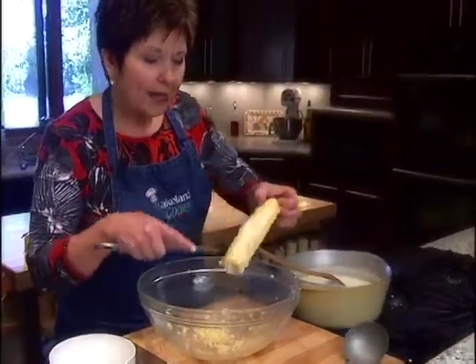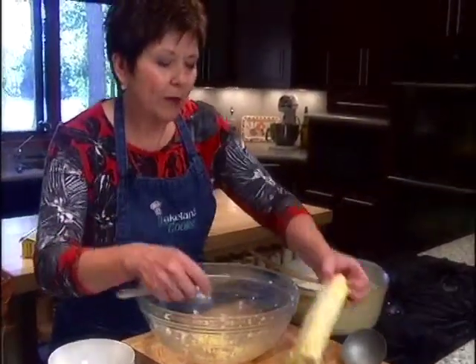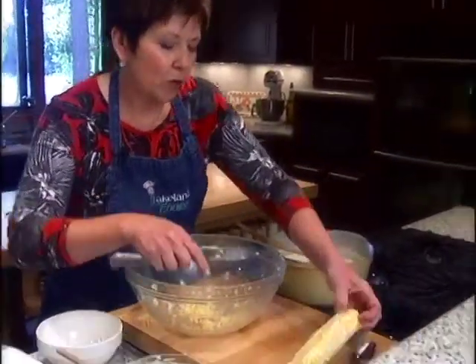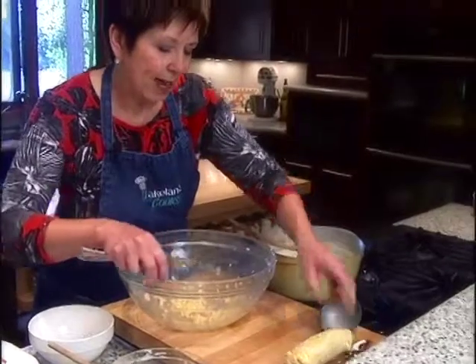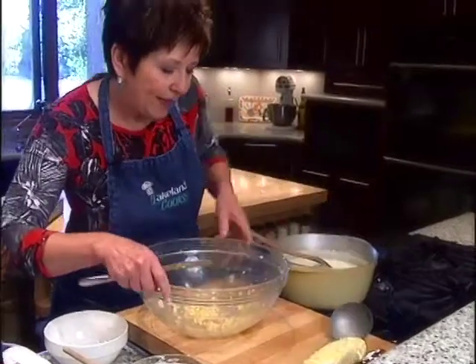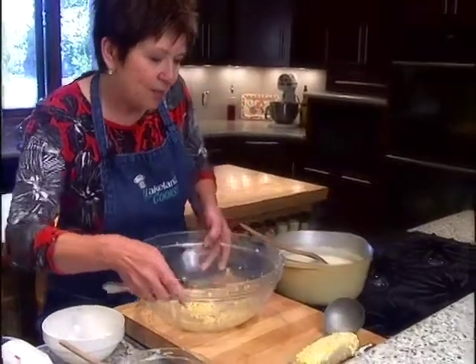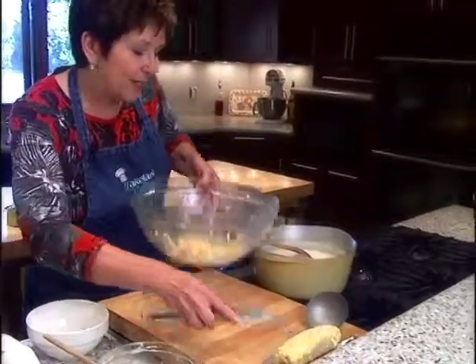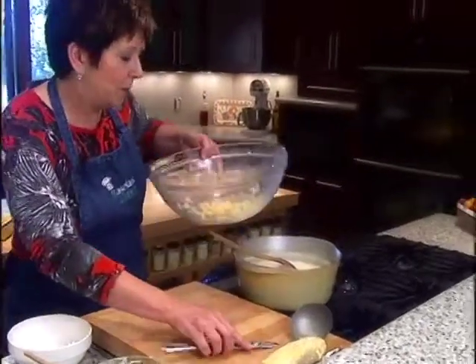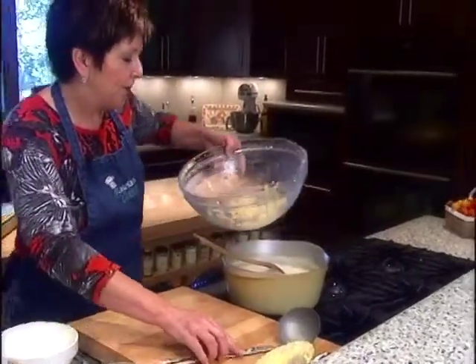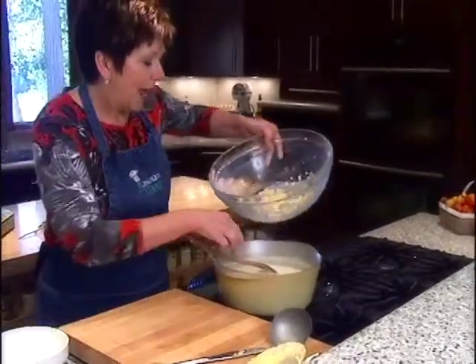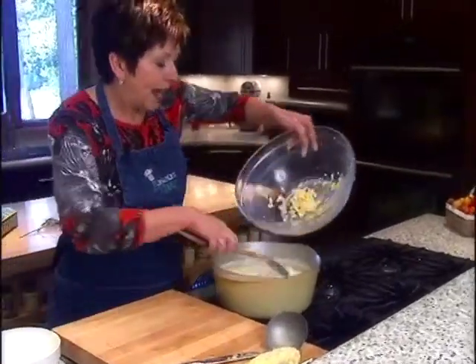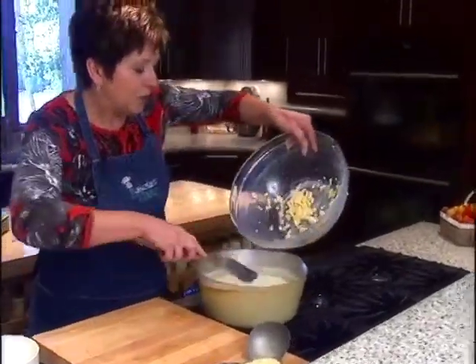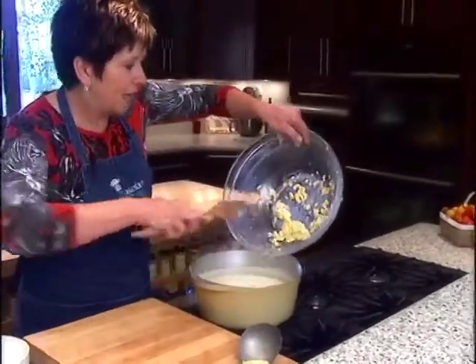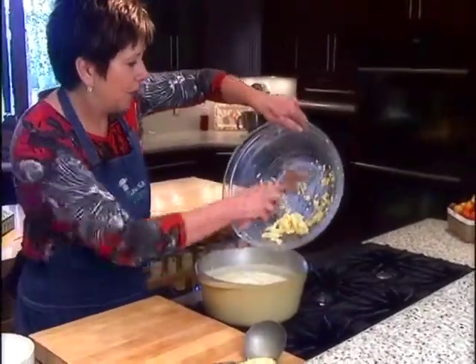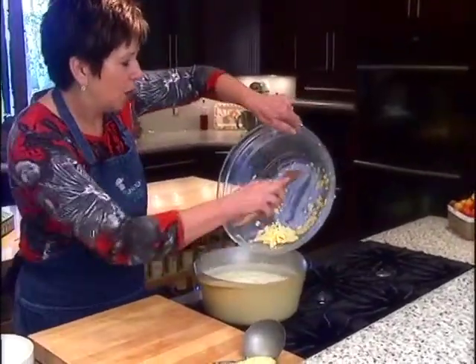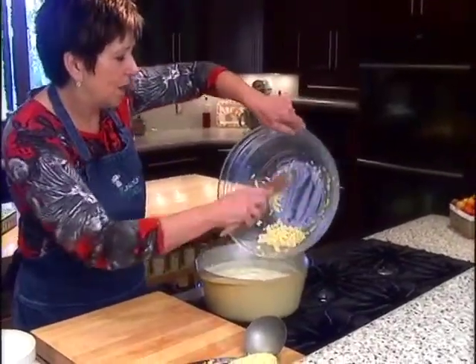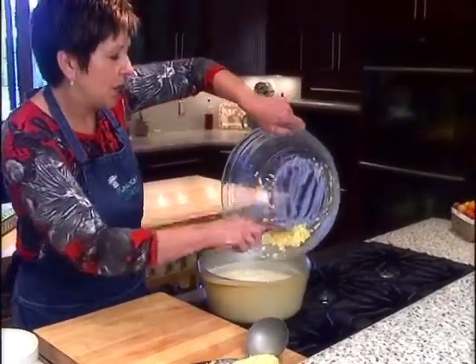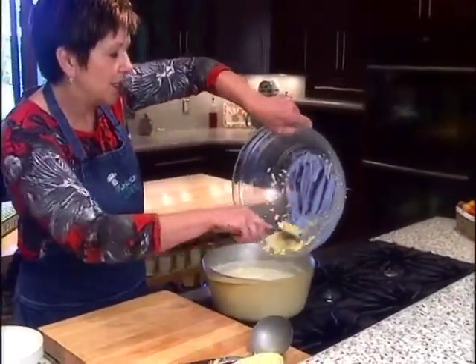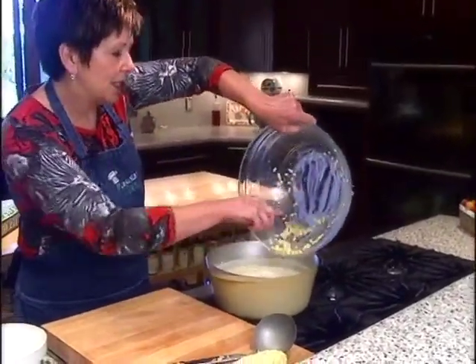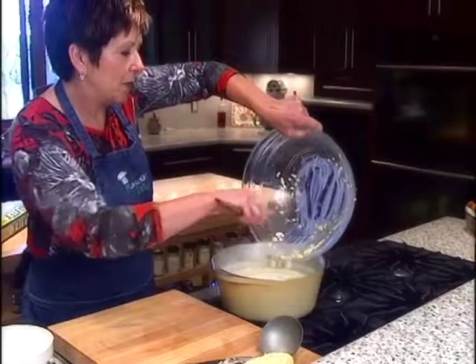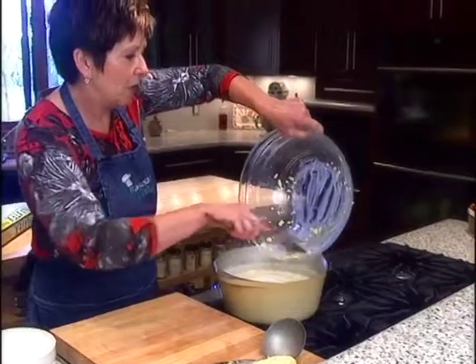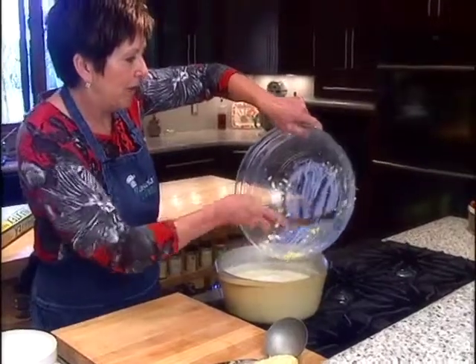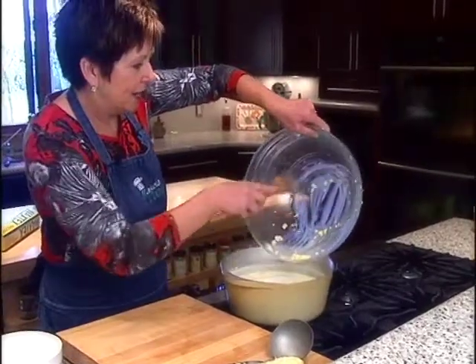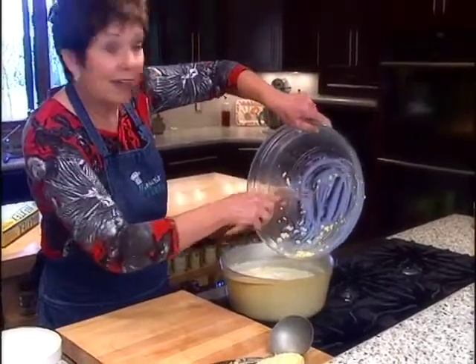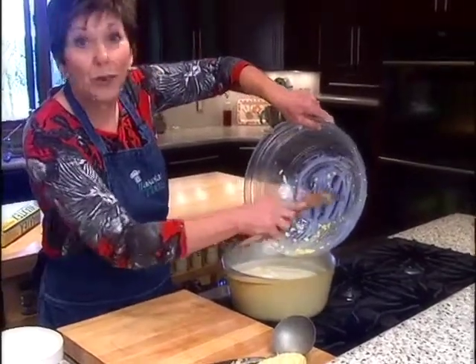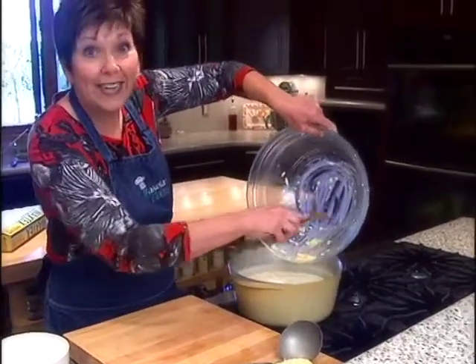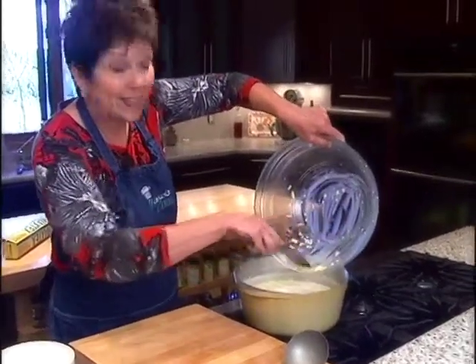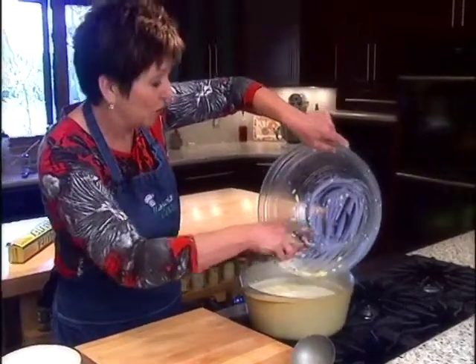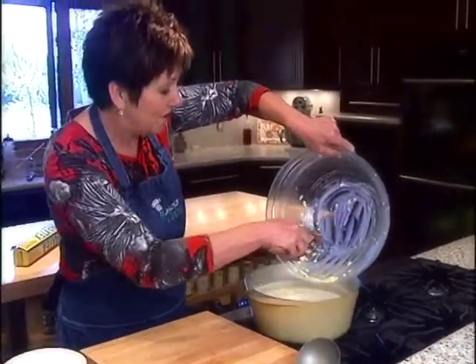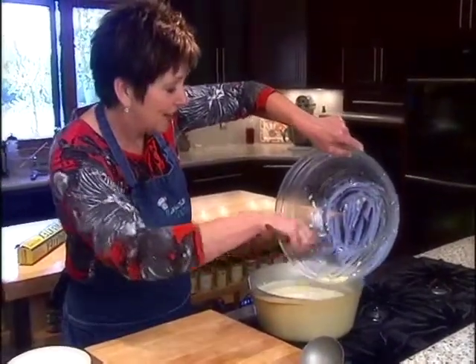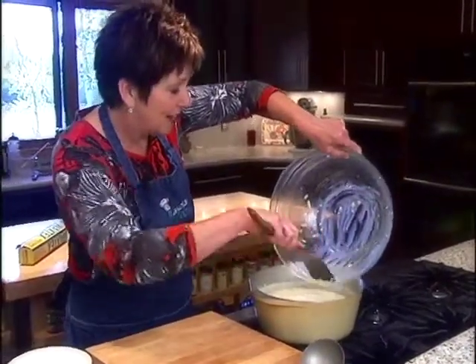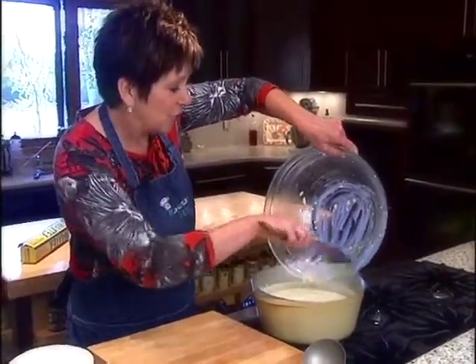I'm just going to add this to my soup. After I've put in the corn and the milk, I just let it simmer for about five minutes and it's ready to eat. It's a real fast soup.